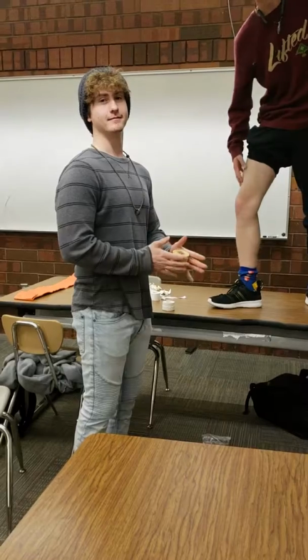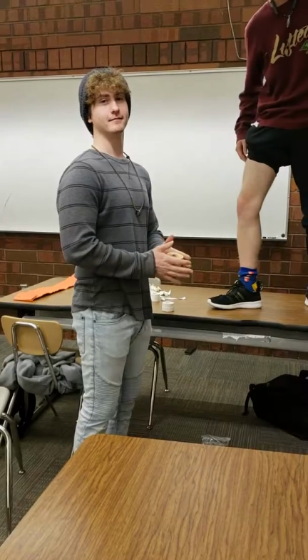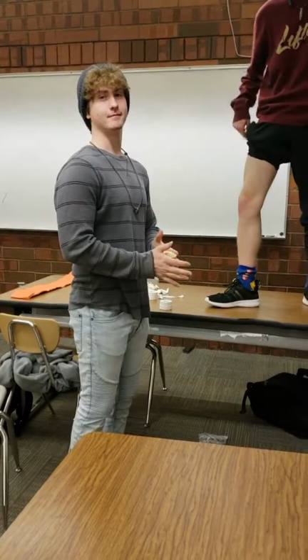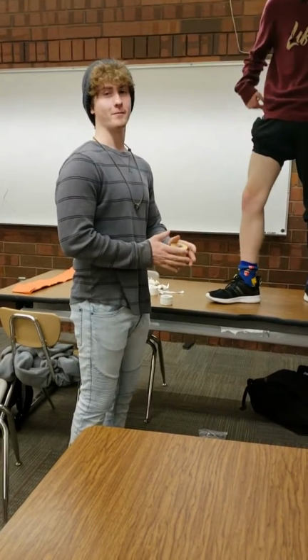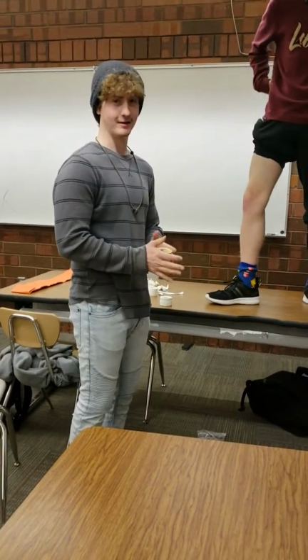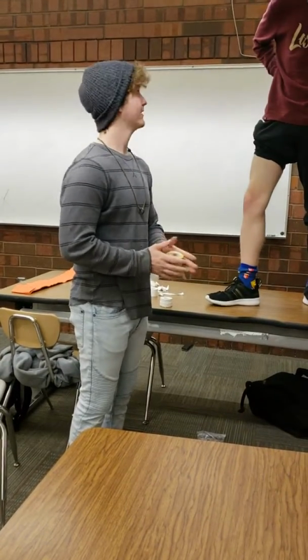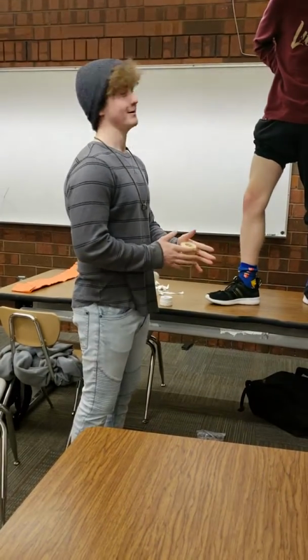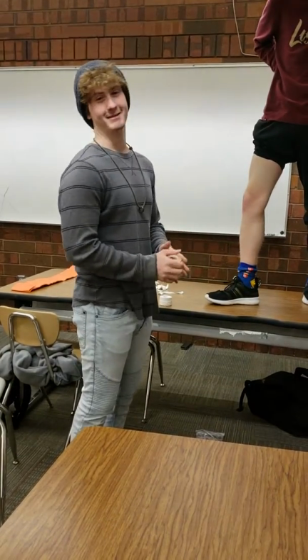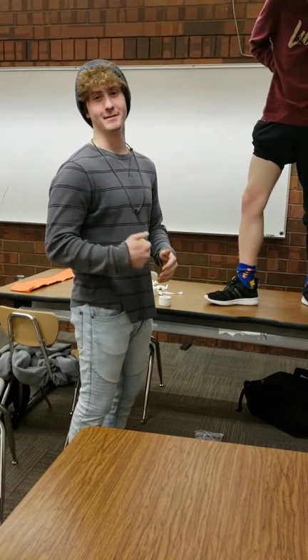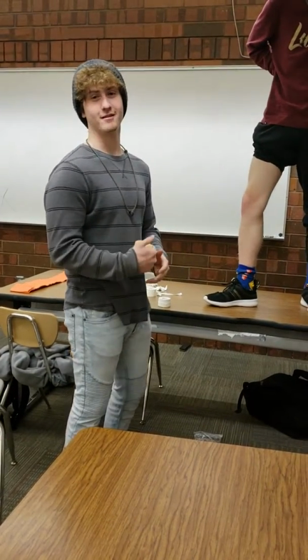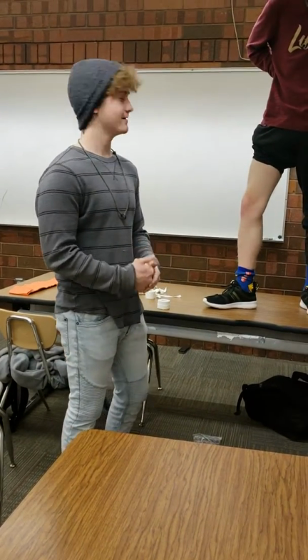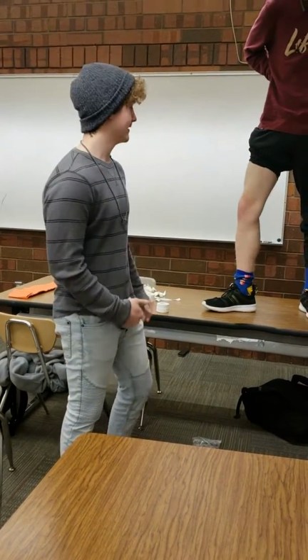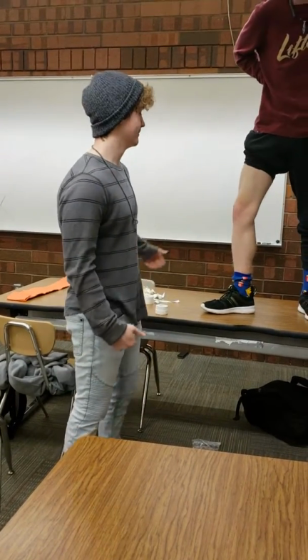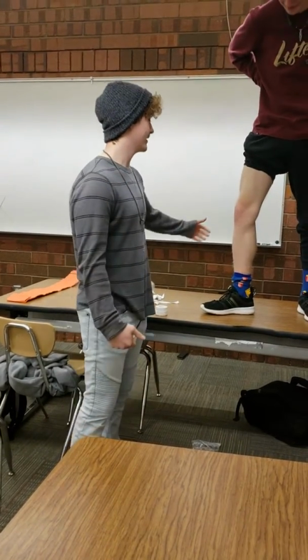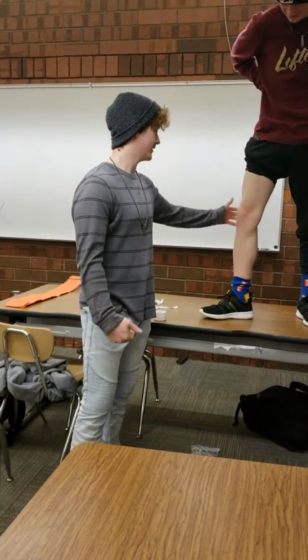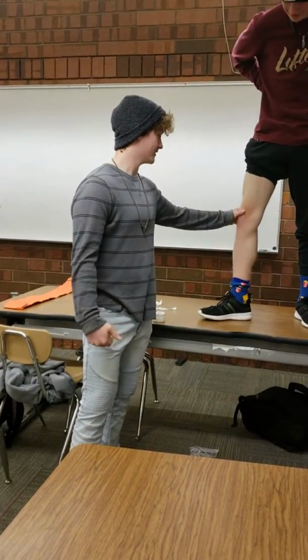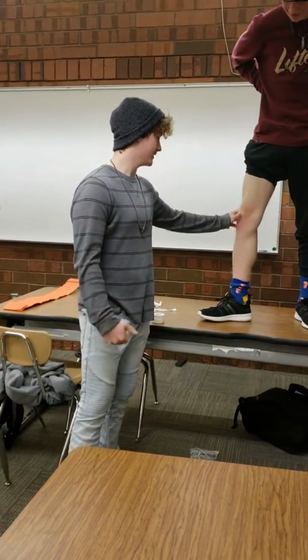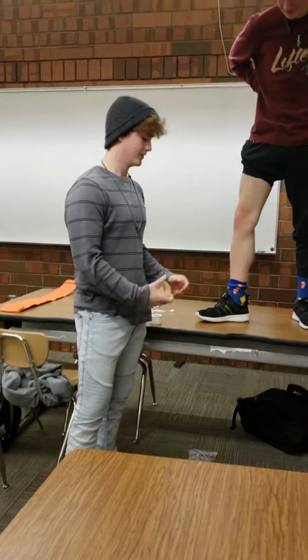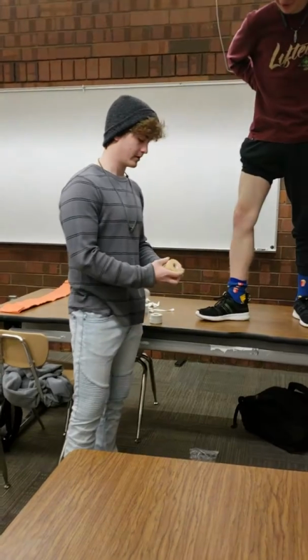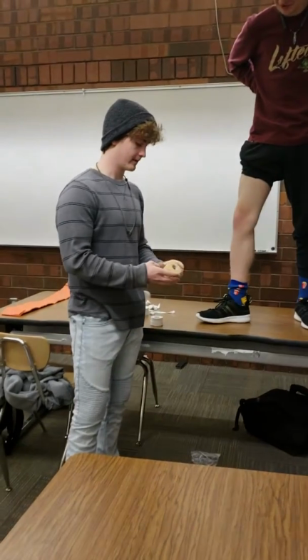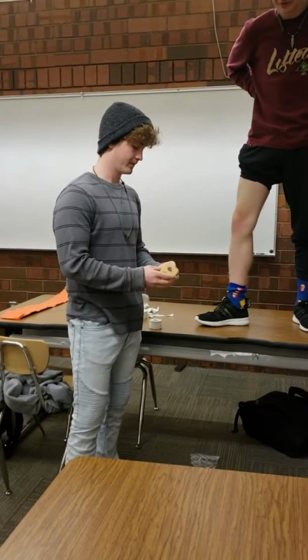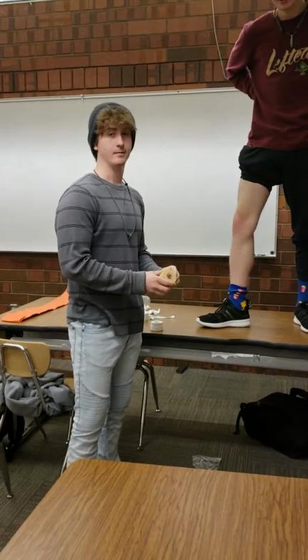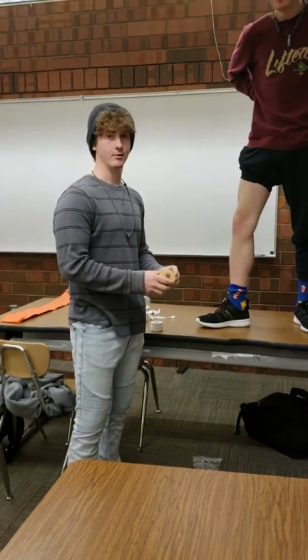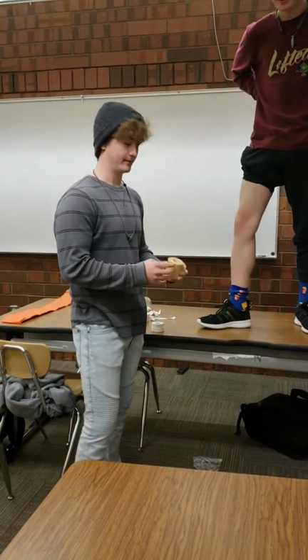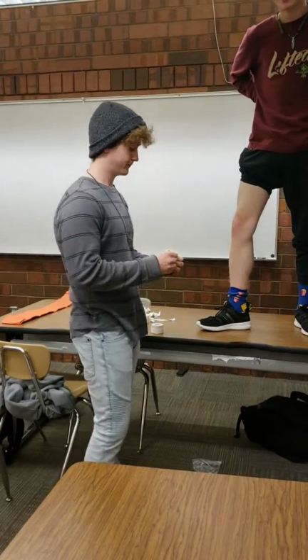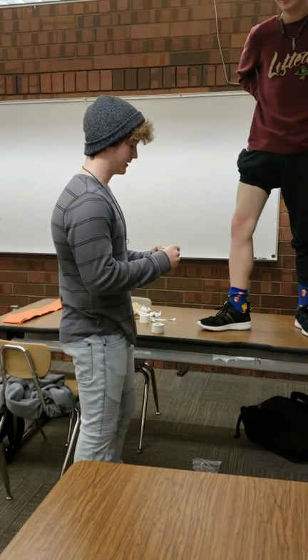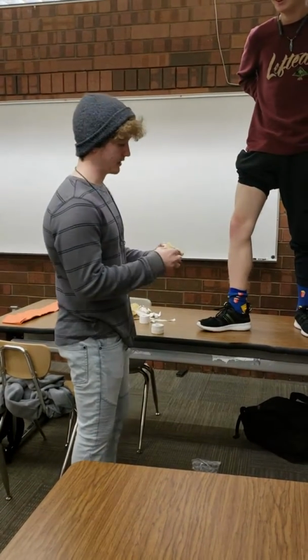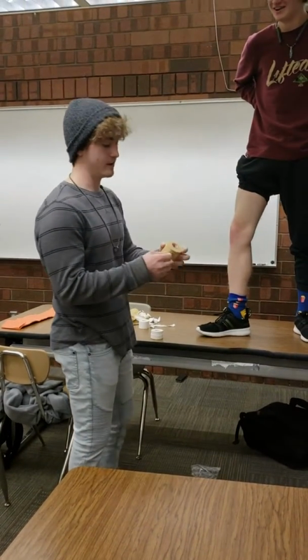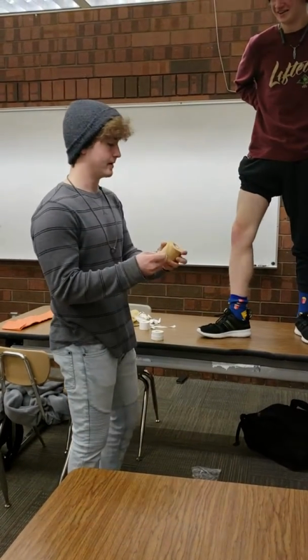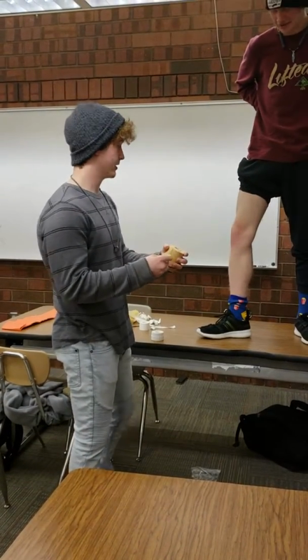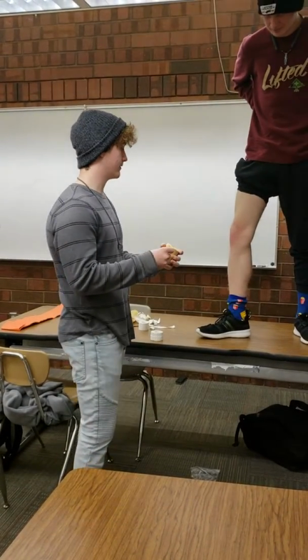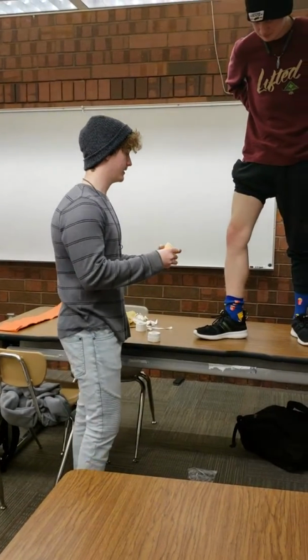My name is Connor Ackleton. My buddy here went and hurt his knee. I'm going to go ahead and wrap it up. I got the pre-wrap here, I'm just going to go ahead and wrap it.